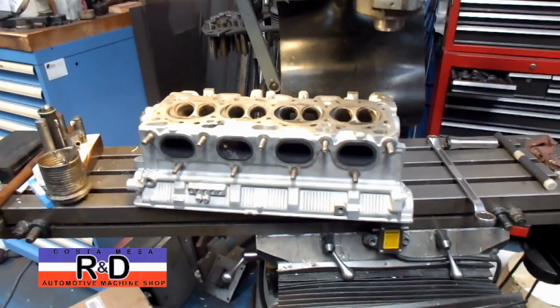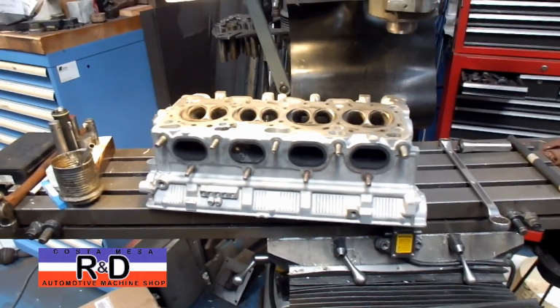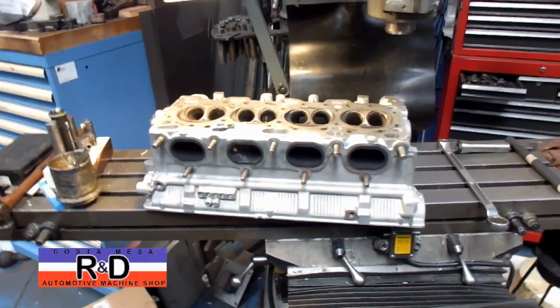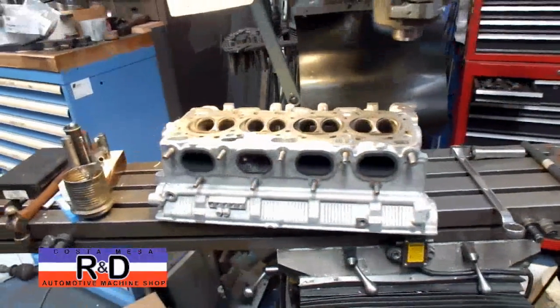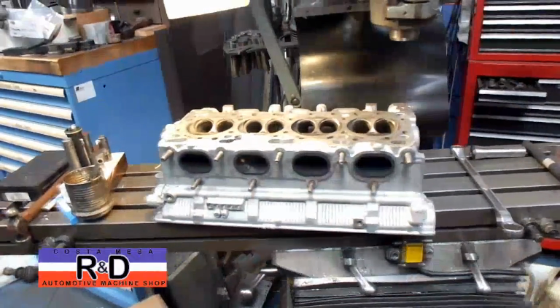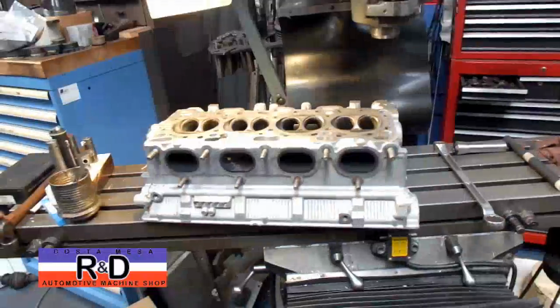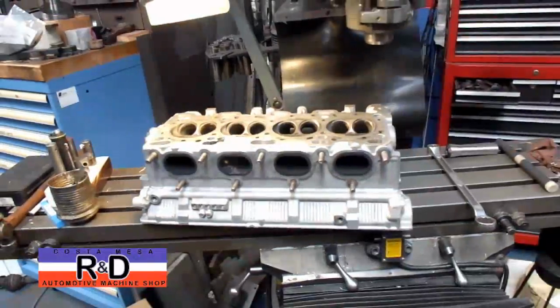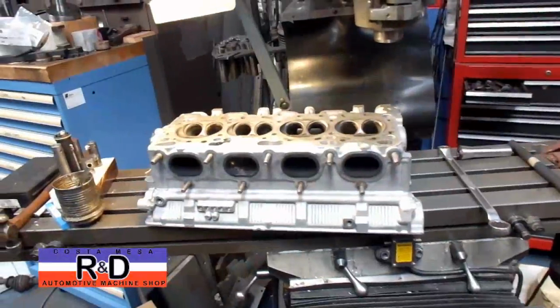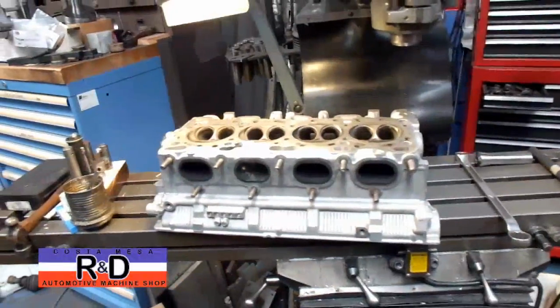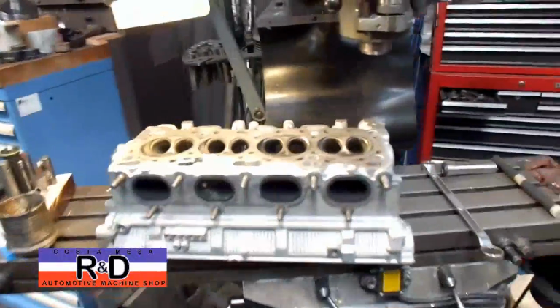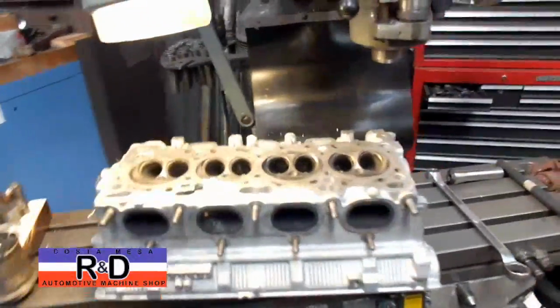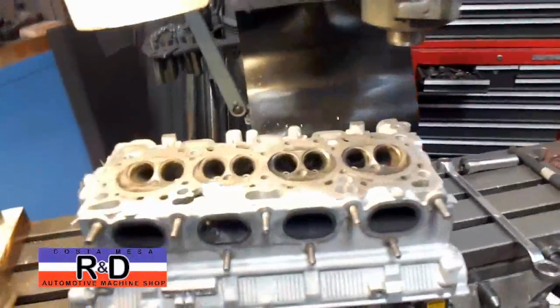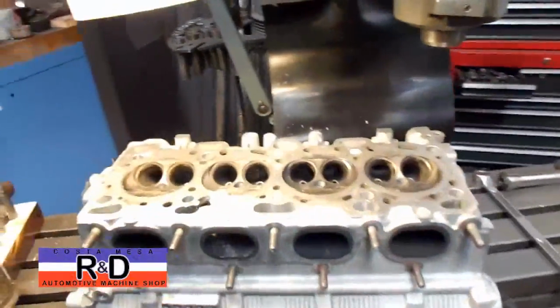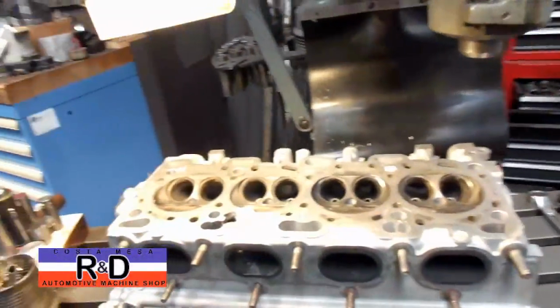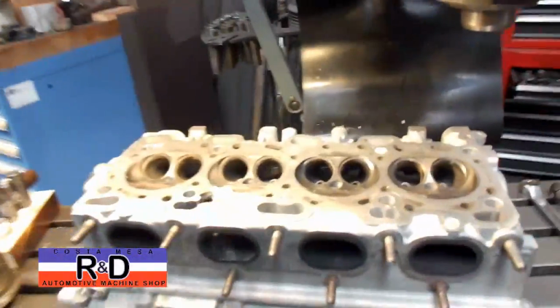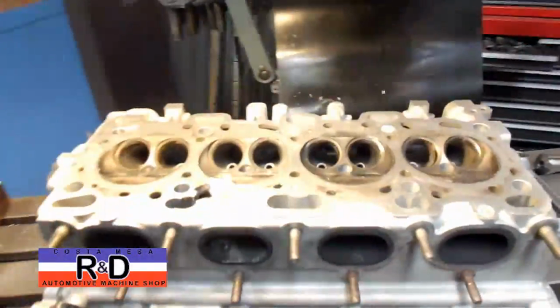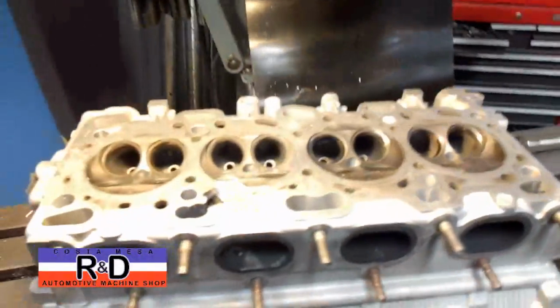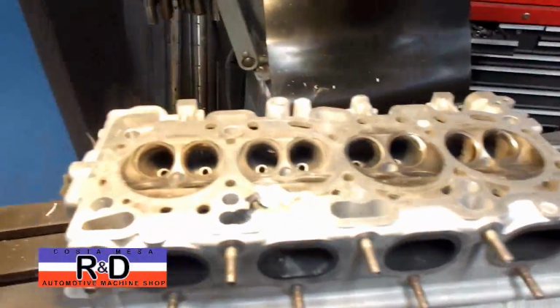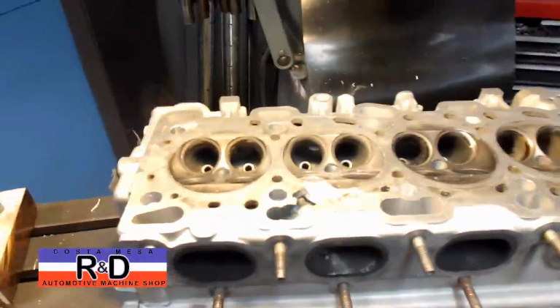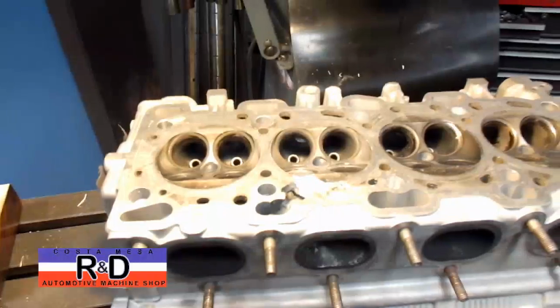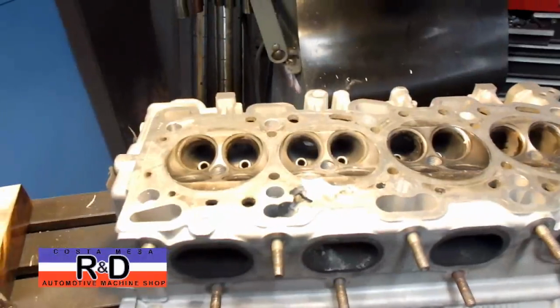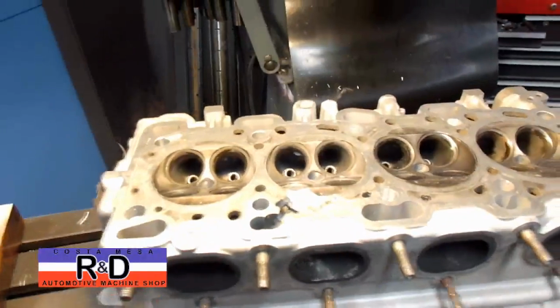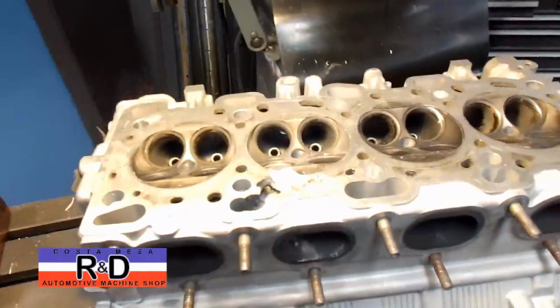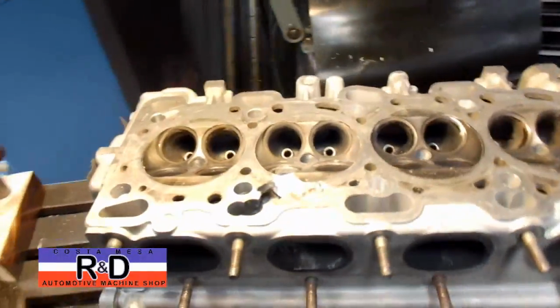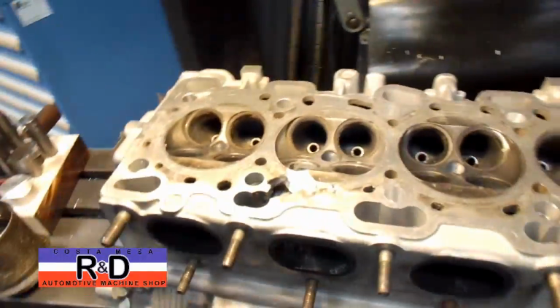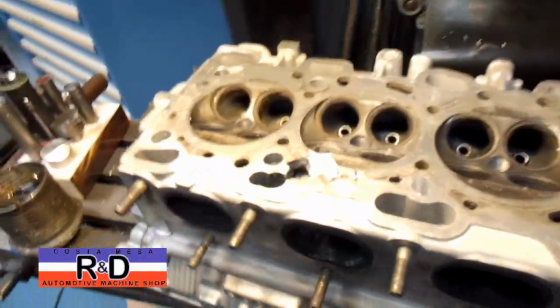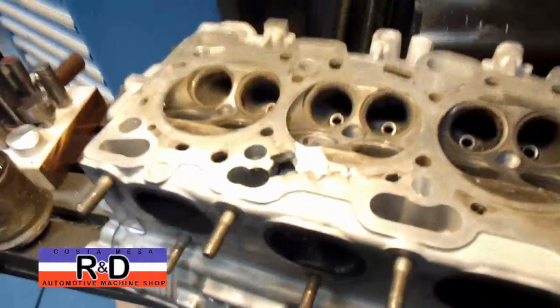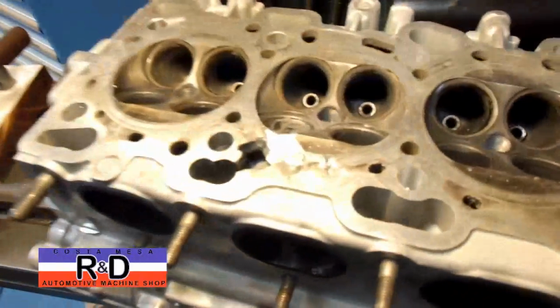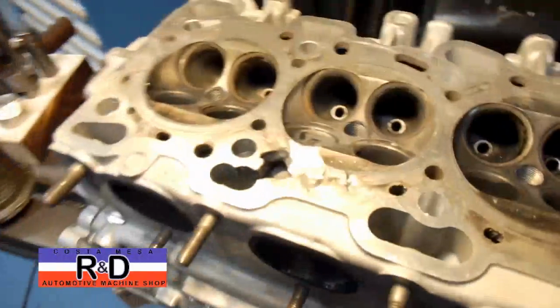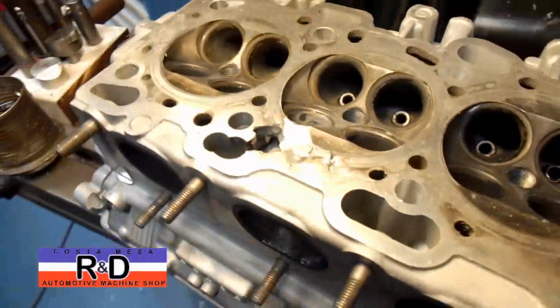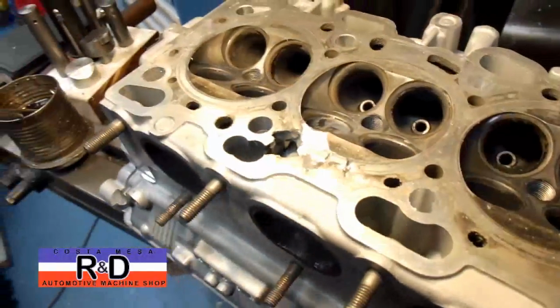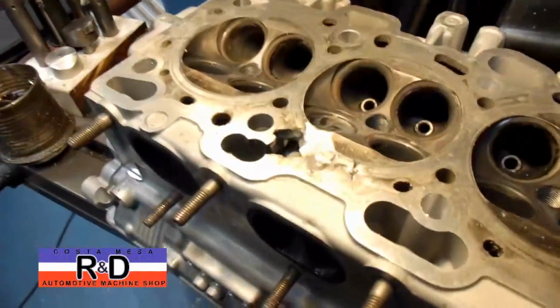Hi, it's John Coombs from Ace R&D. Today we have a little Mitsubishi 4G60 three-cylinder head on the mill here, and we wanted to show you what happened with this thing.